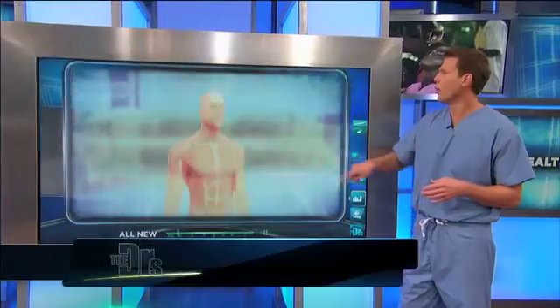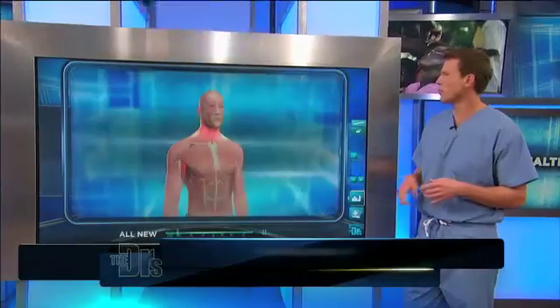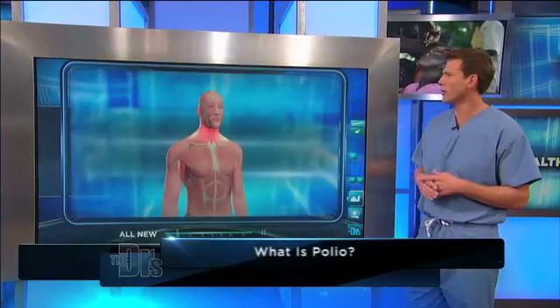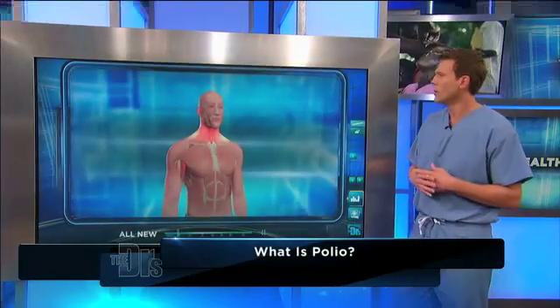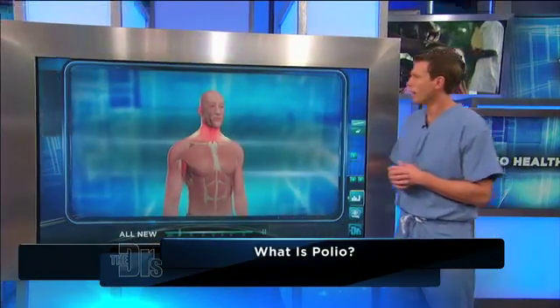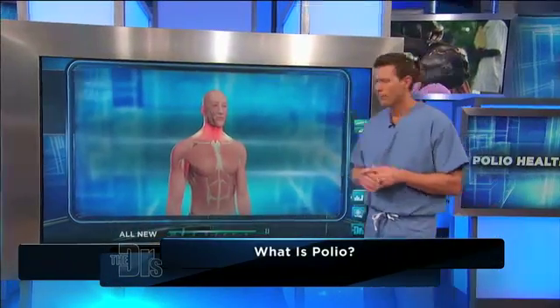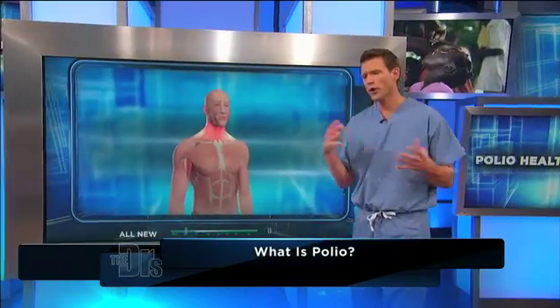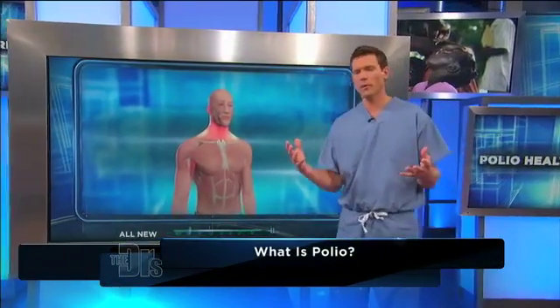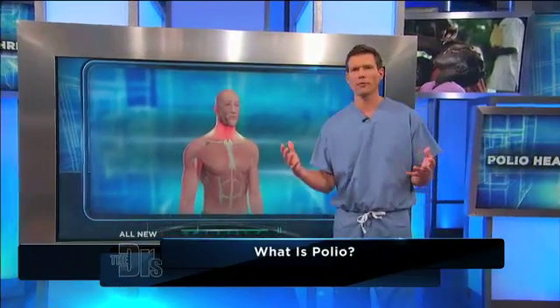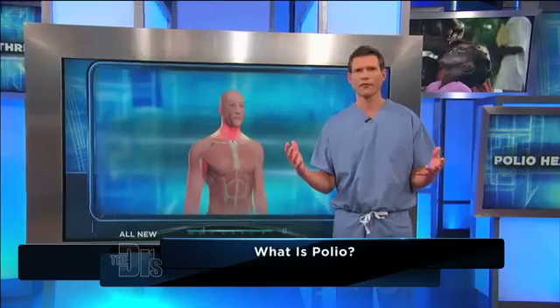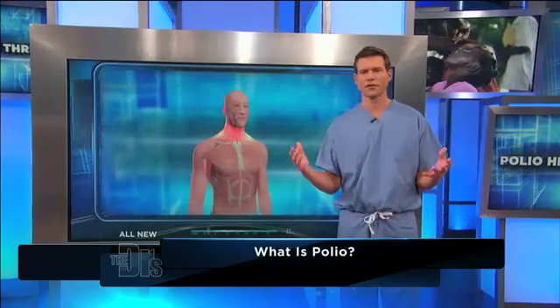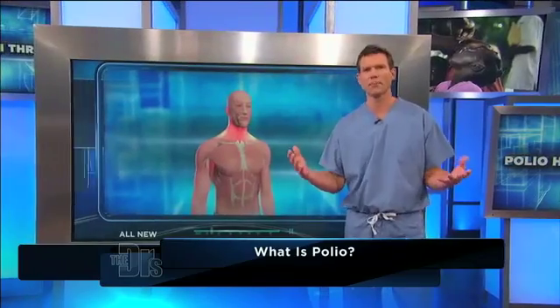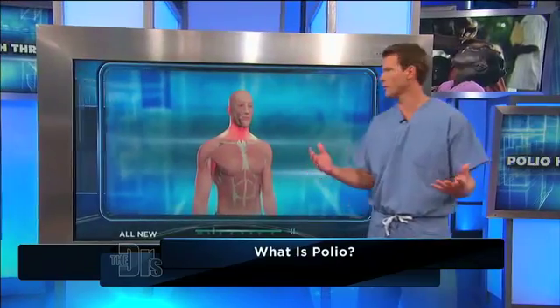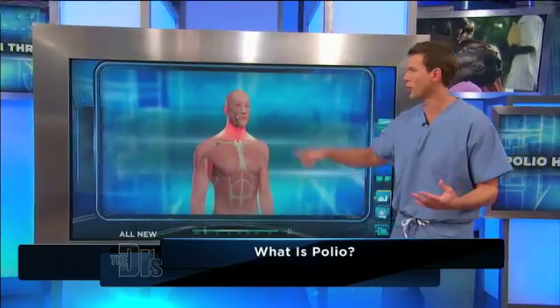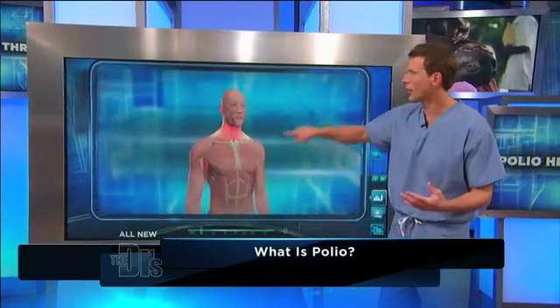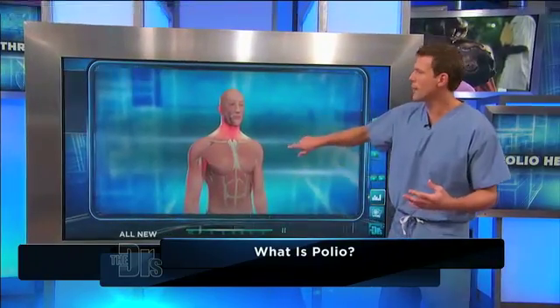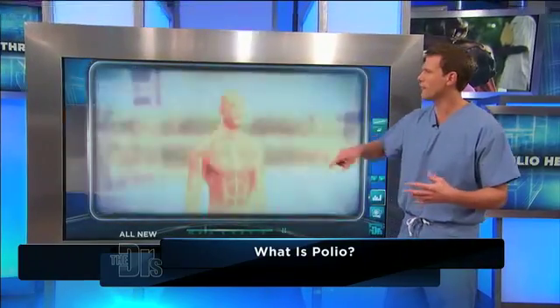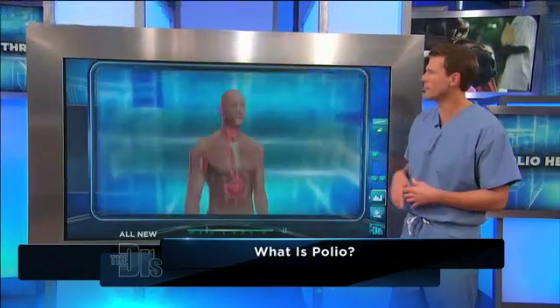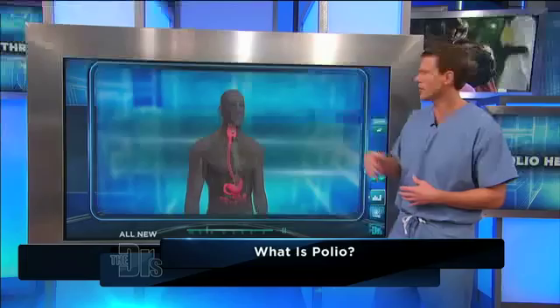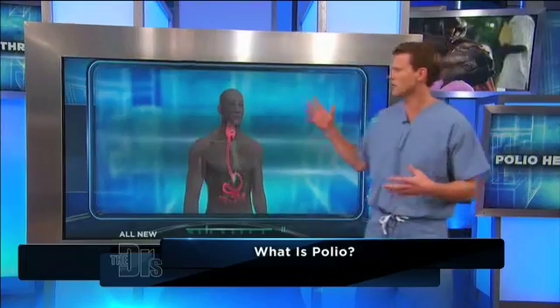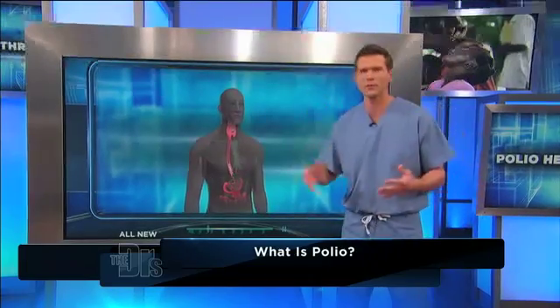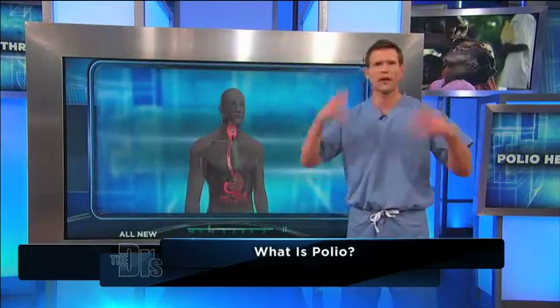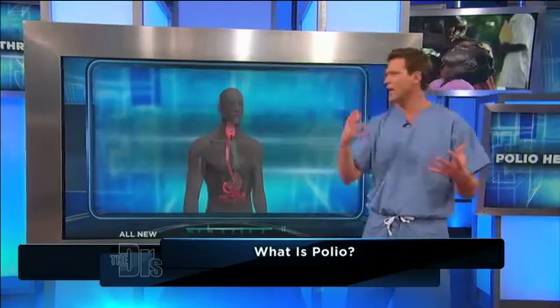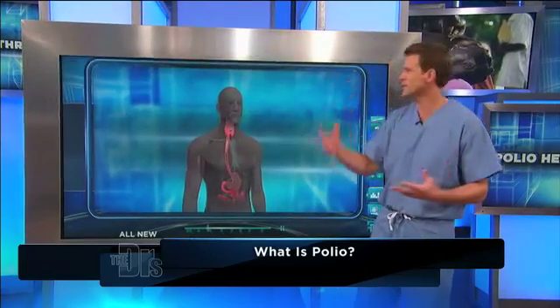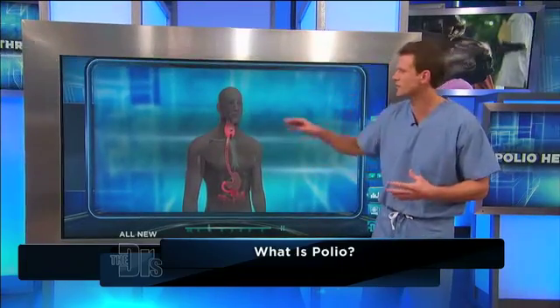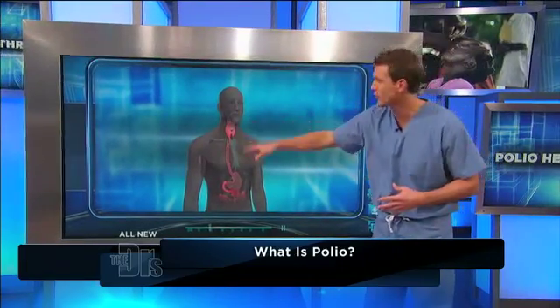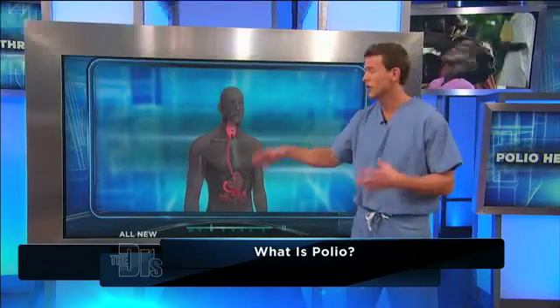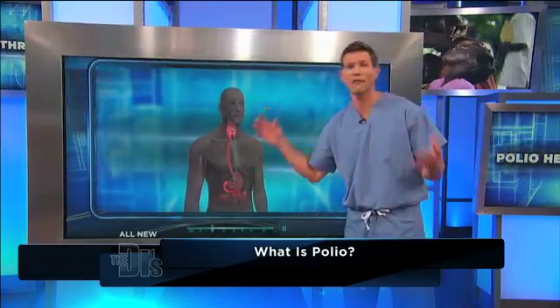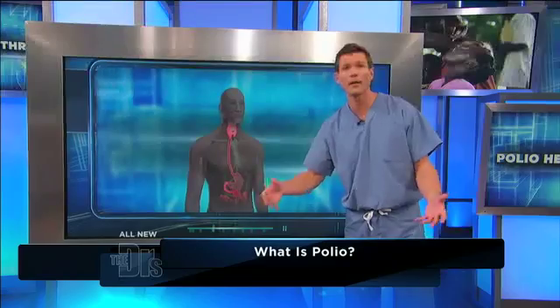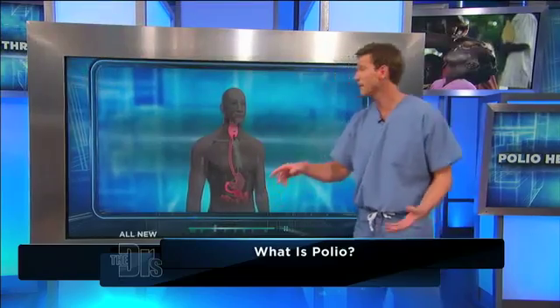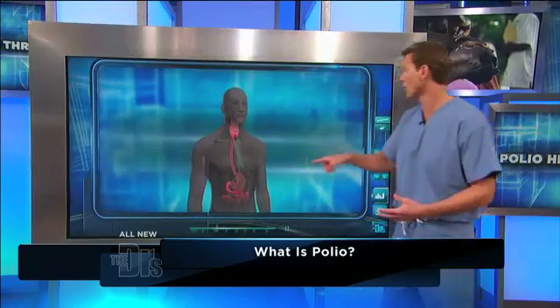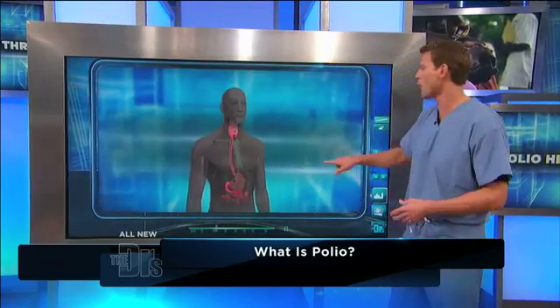What is polio? Well, polio can come in a couple of different forms. There's non-paralytic polio, where you may be infected but you really get no symptoms other than headaches, fatigue, fevers, vomiting, and sore throat.